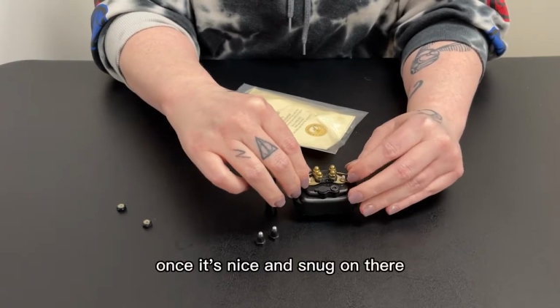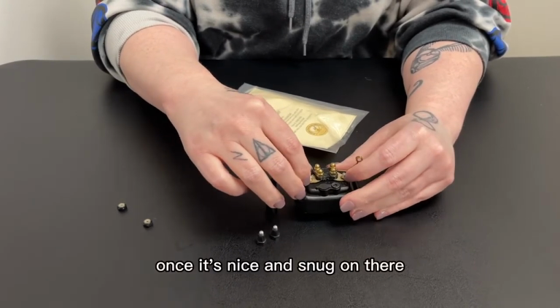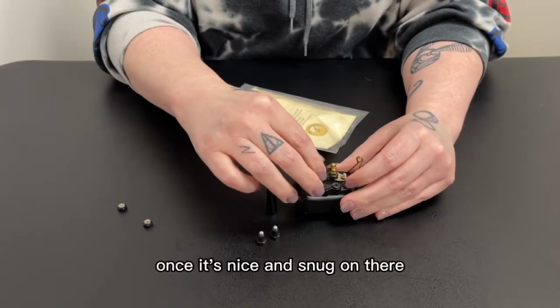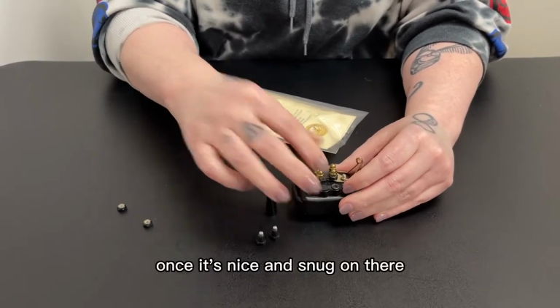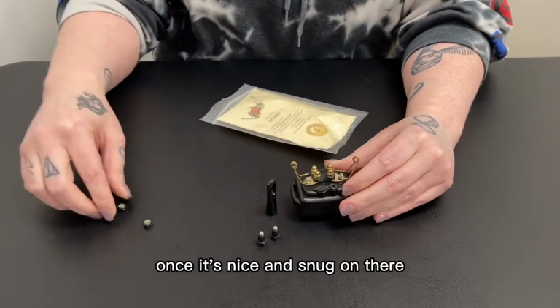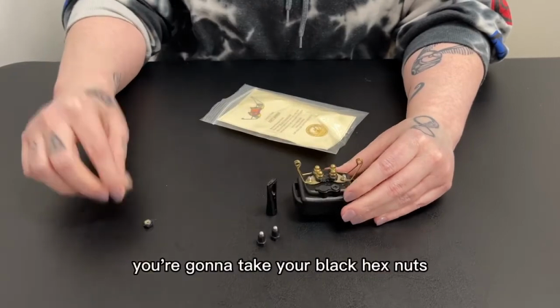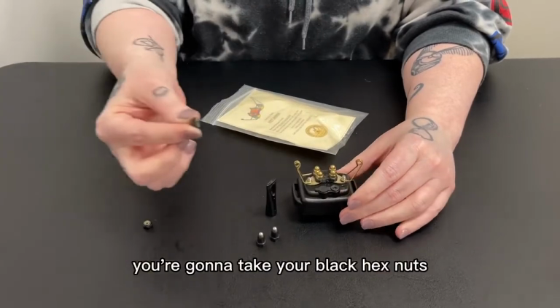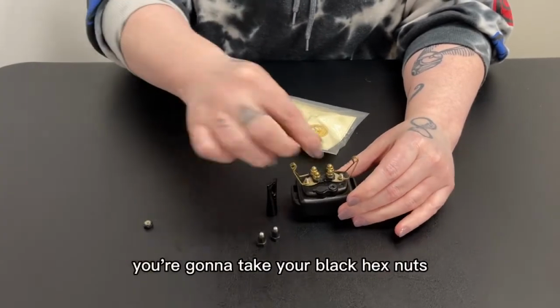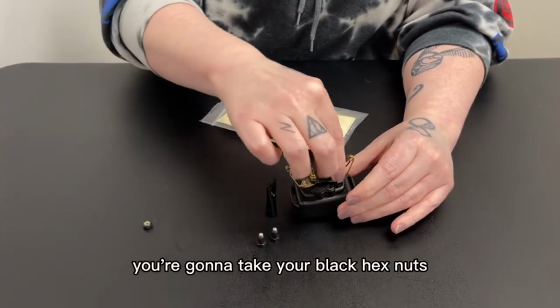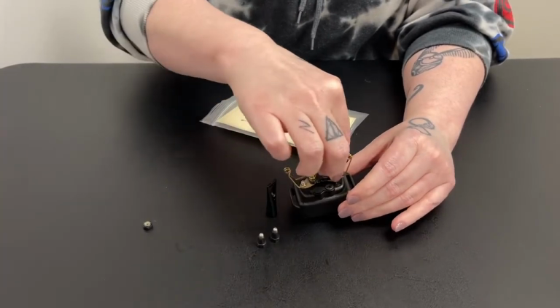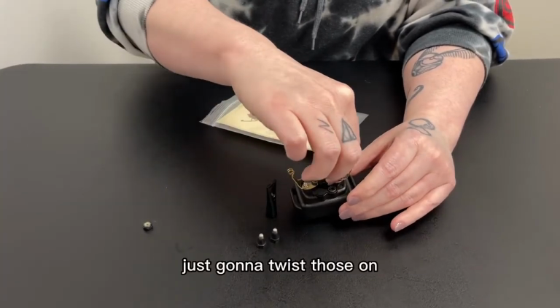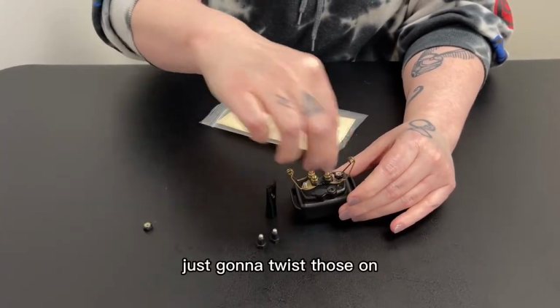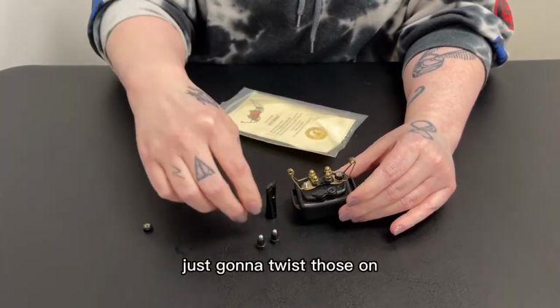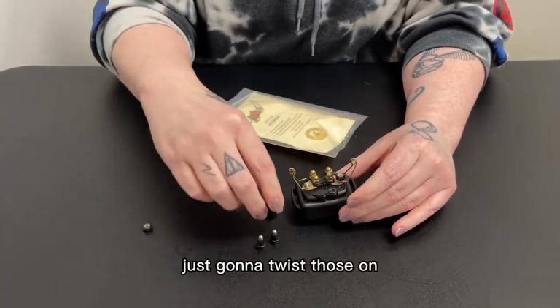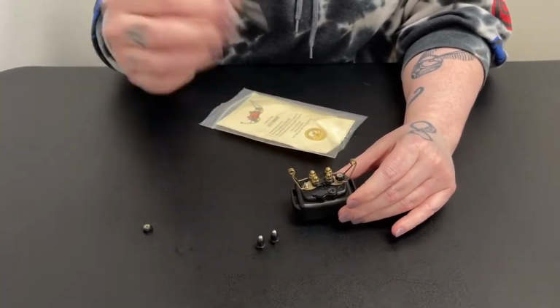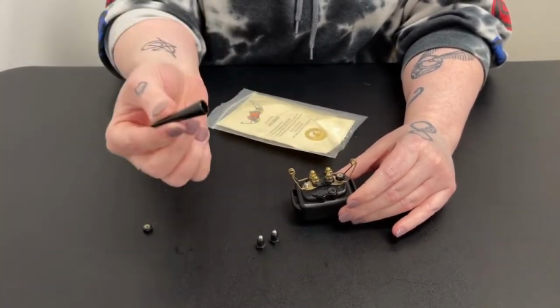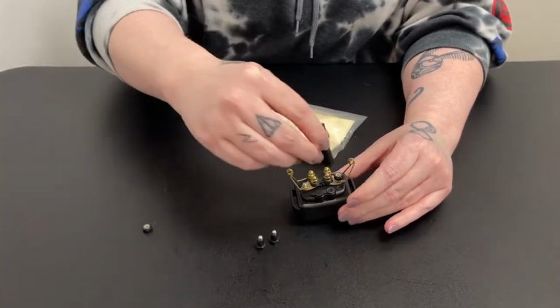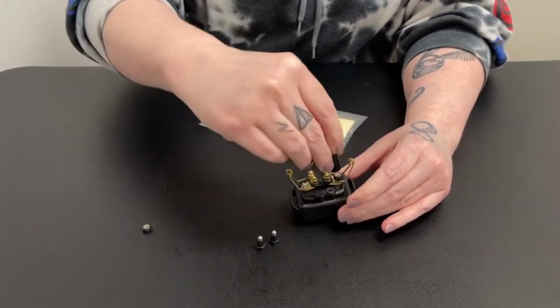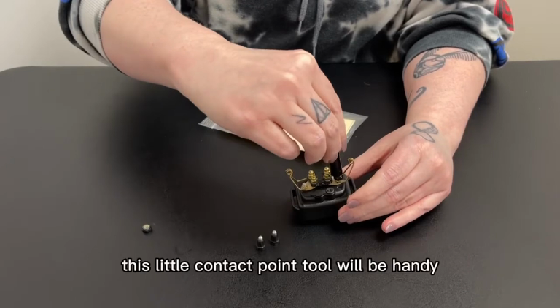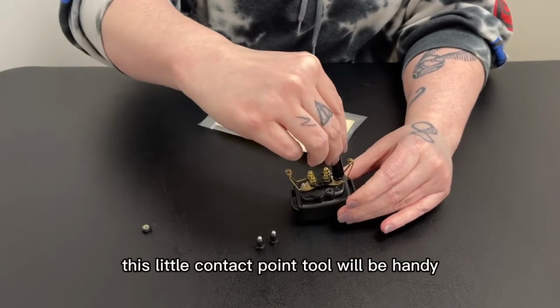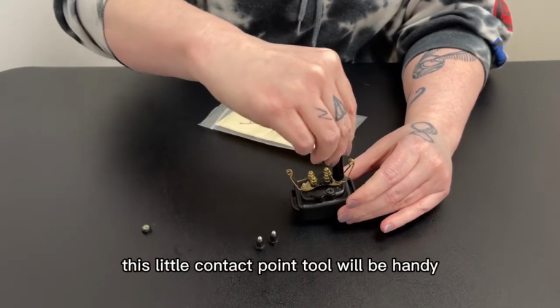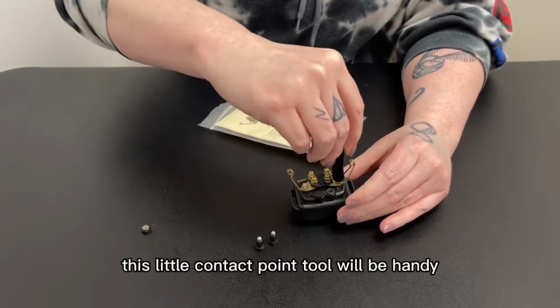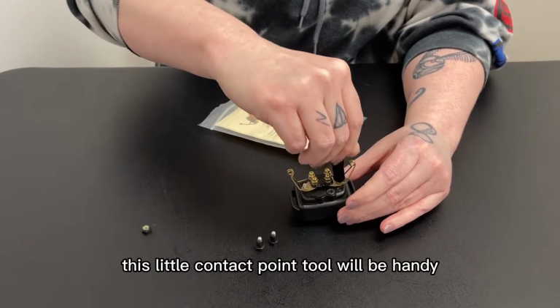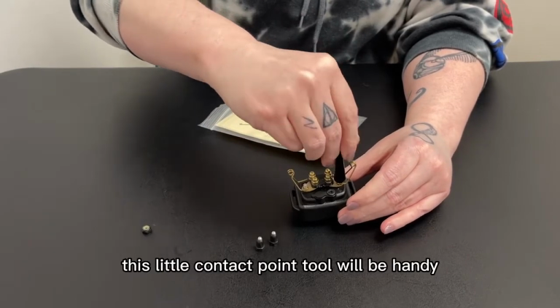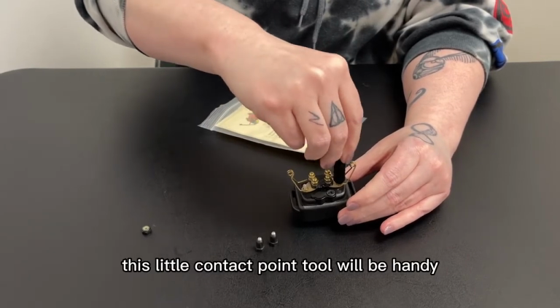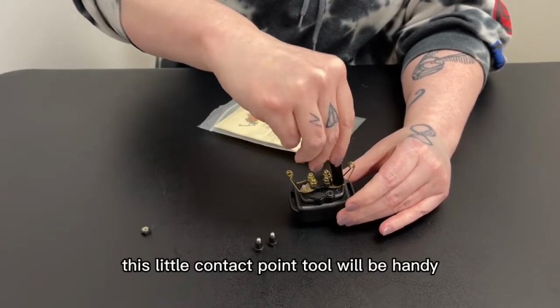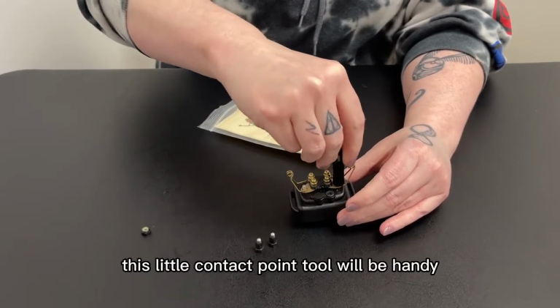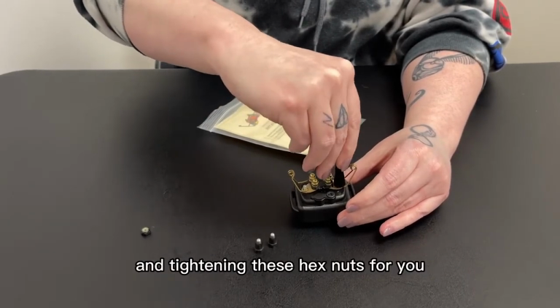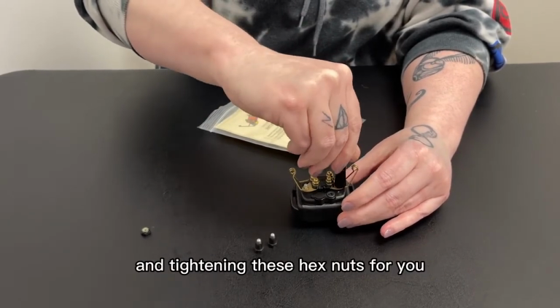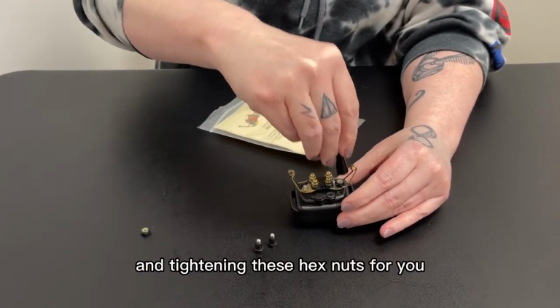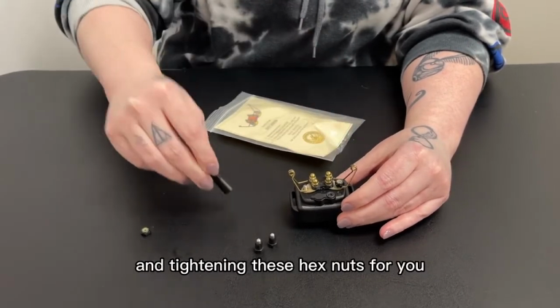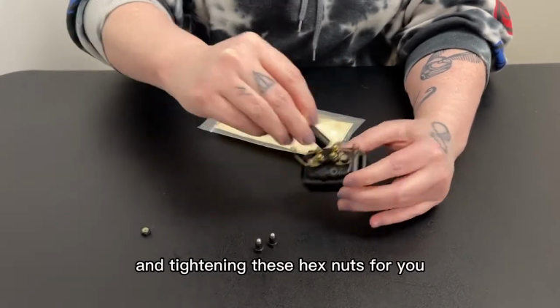Once it's nice and snug on there you're going to take your black hex nuts and just twist those on. This little contact point tool will be handy in tightening these hex nuts for you.